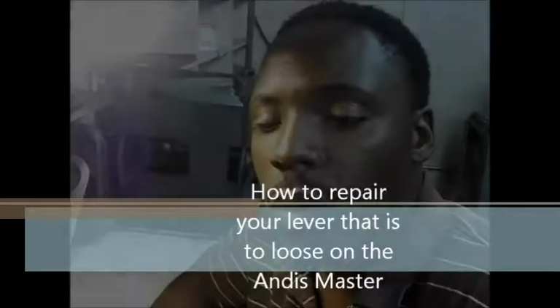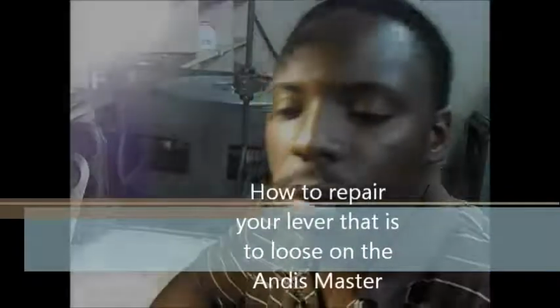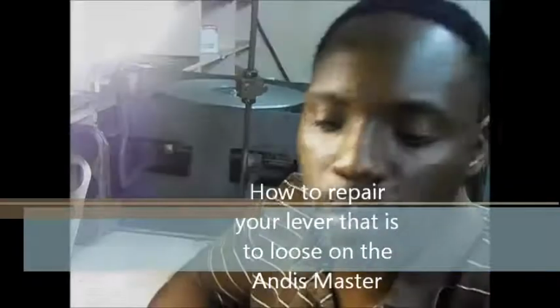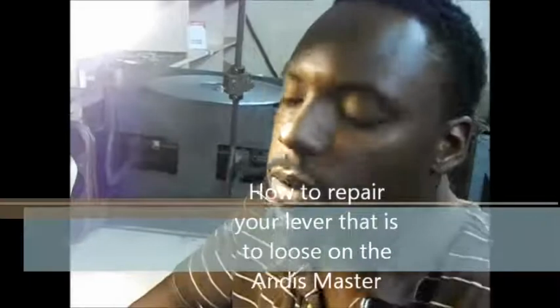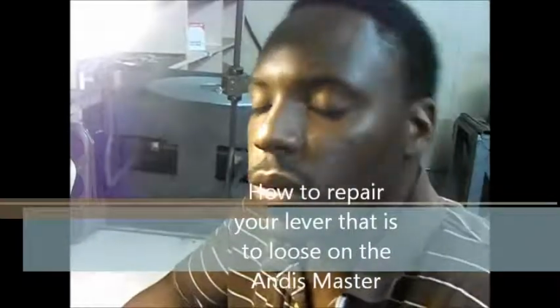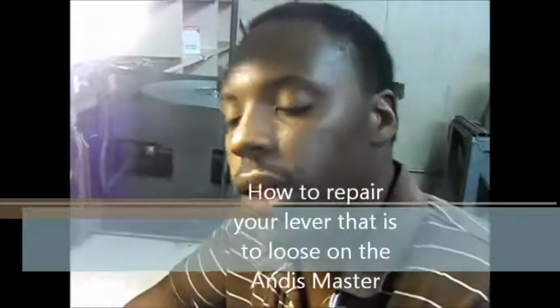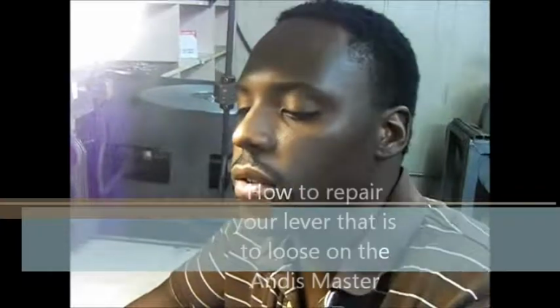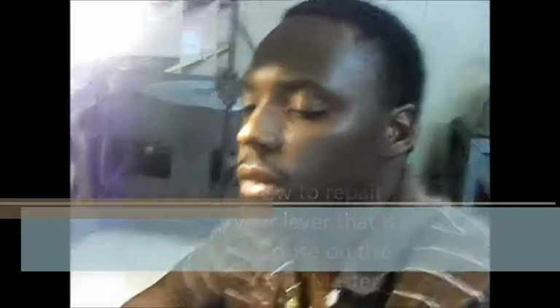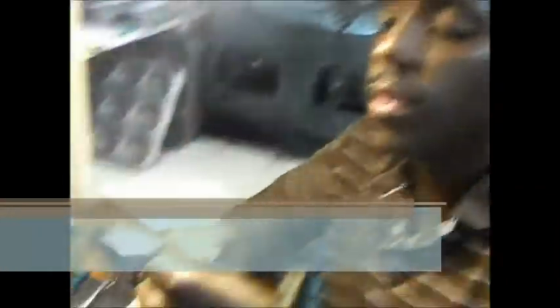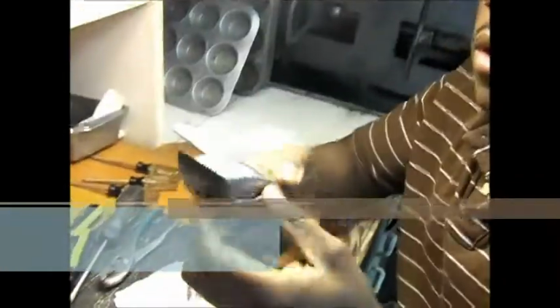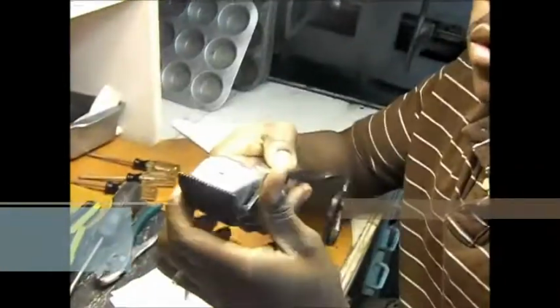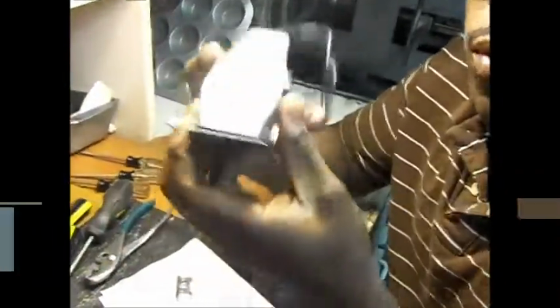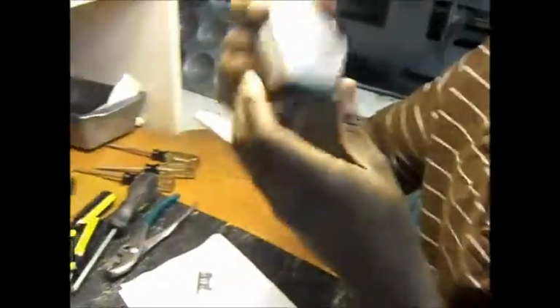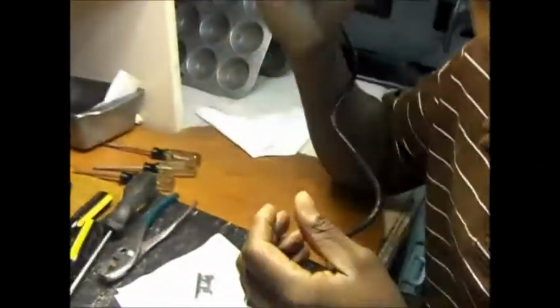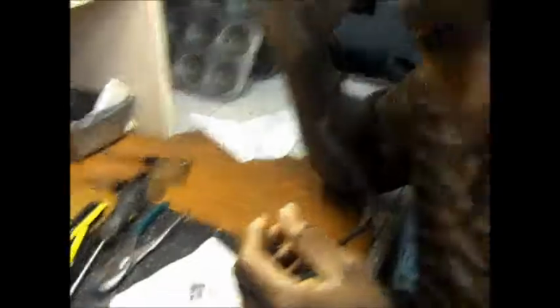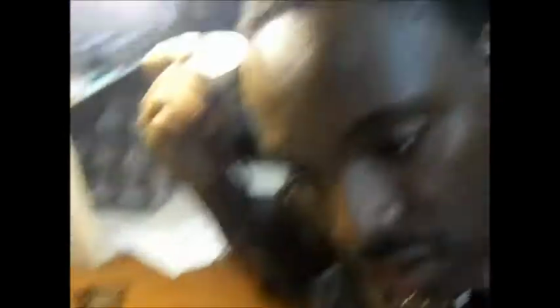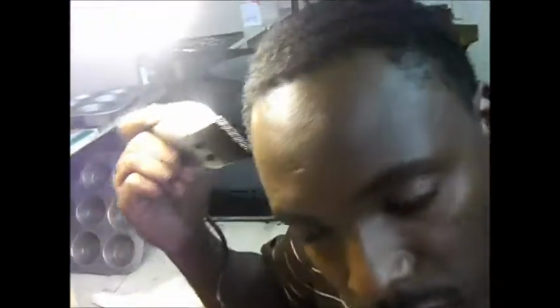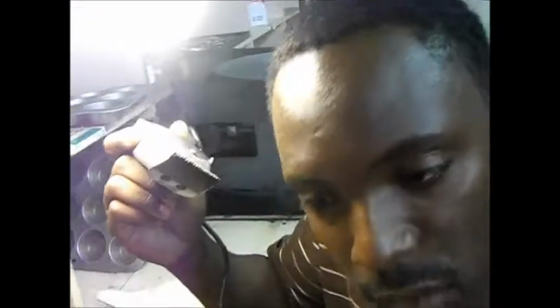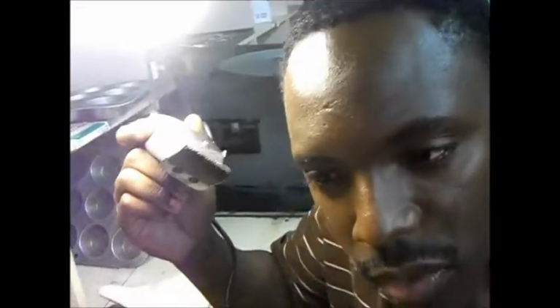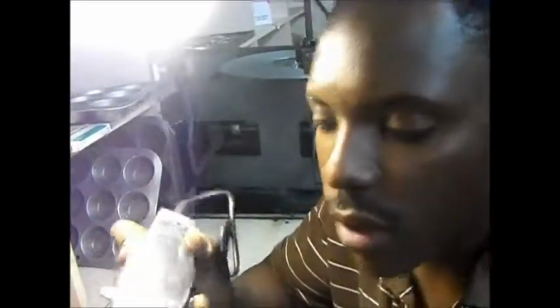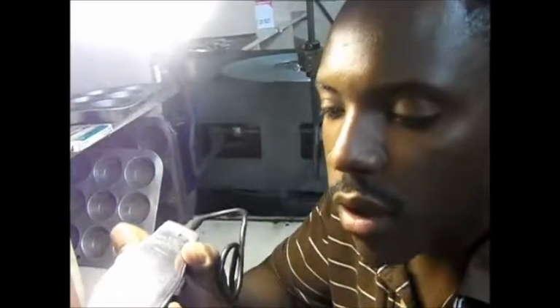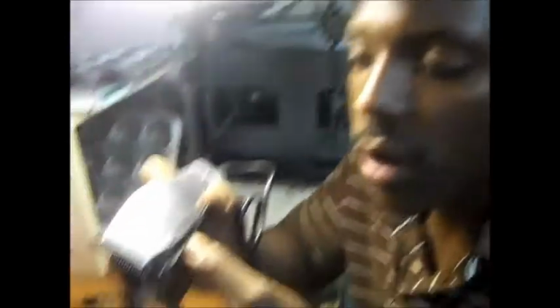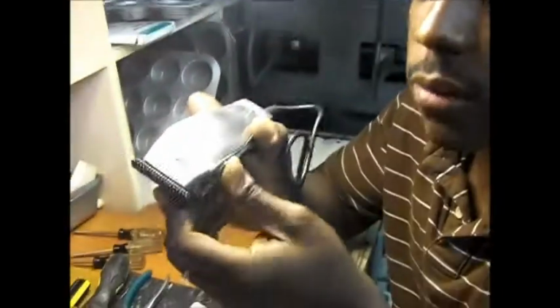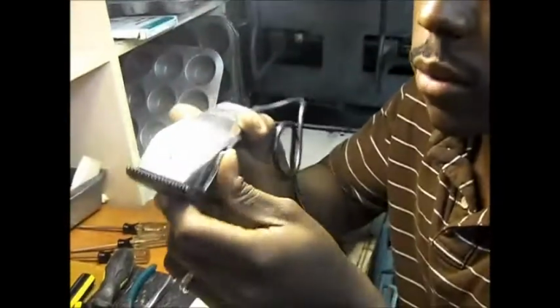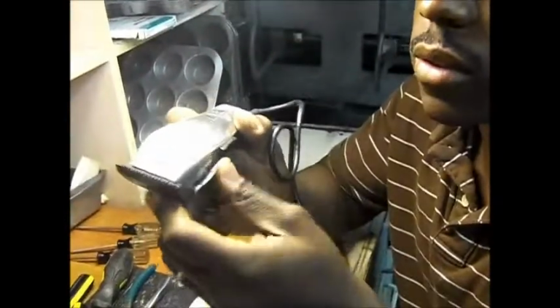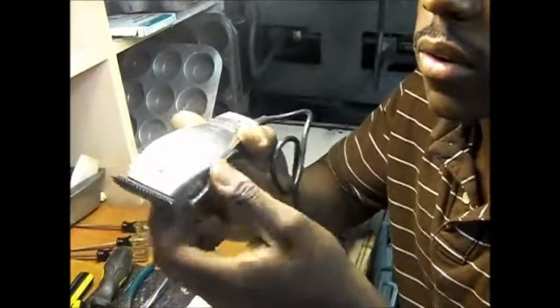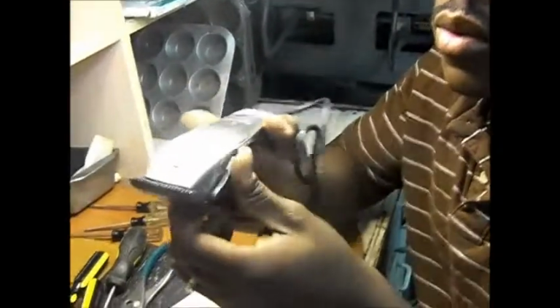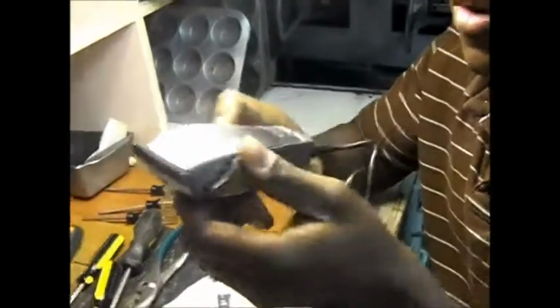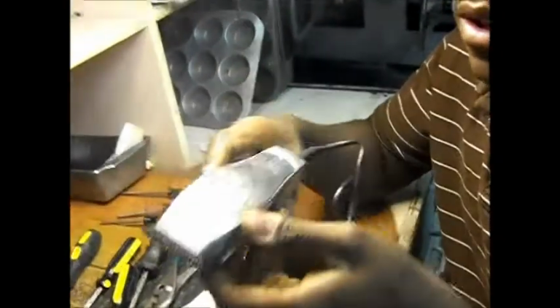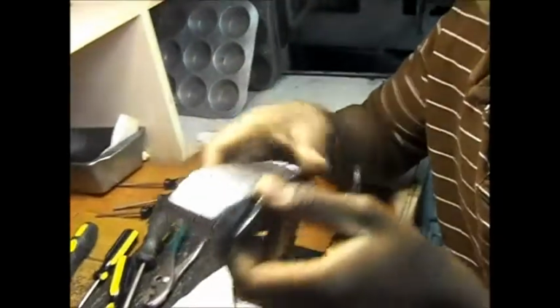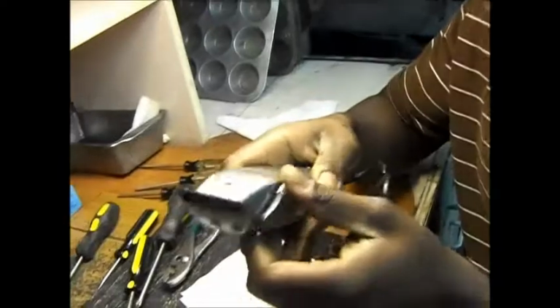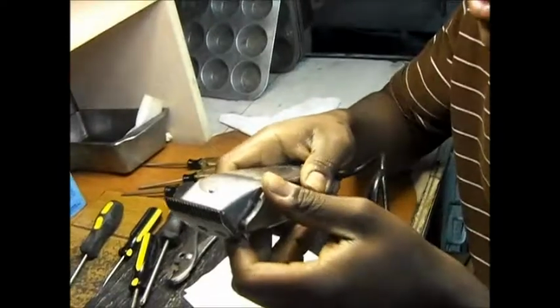One problem barbers have with their Masters is this: when you go to fade, your blade moves on you and the arm is very loose. It's a very simple fix.